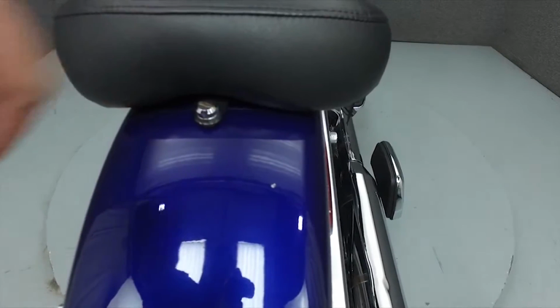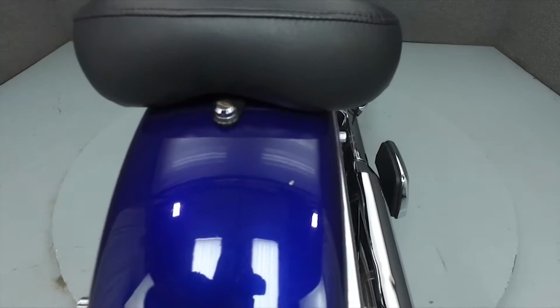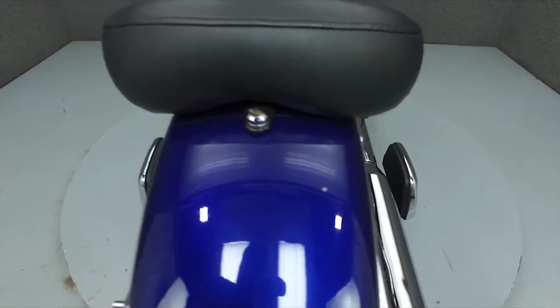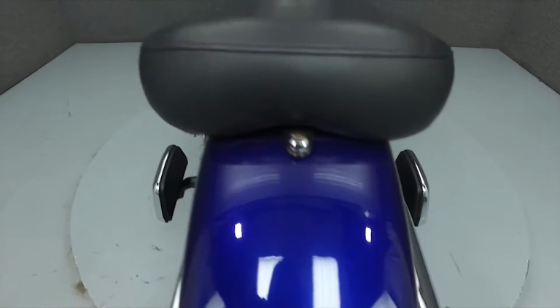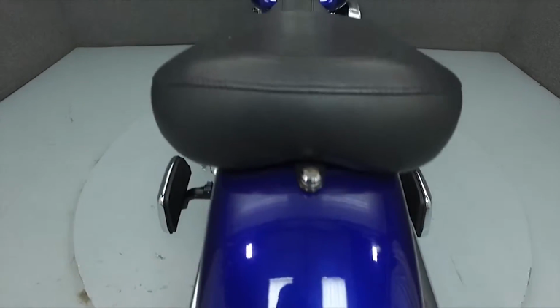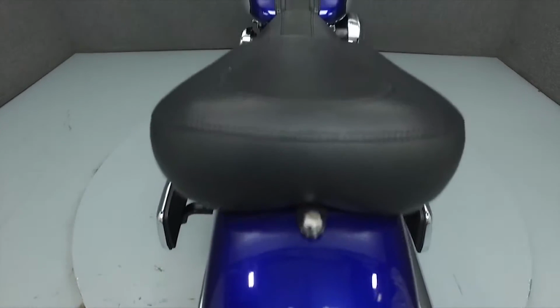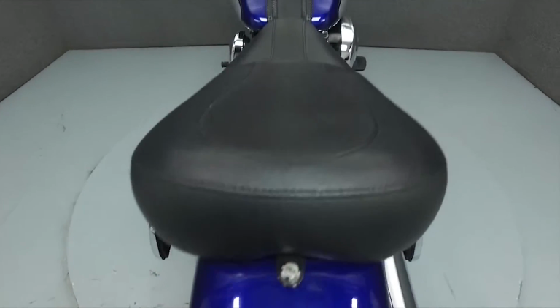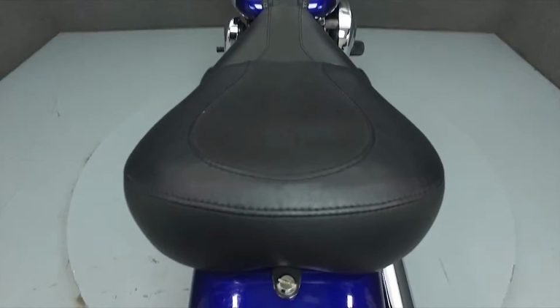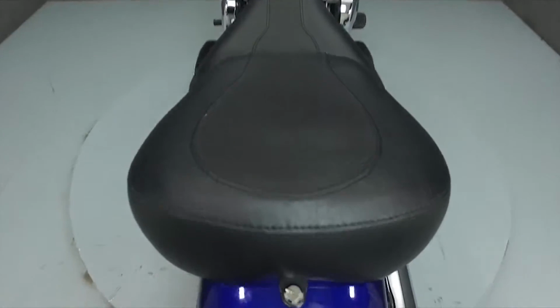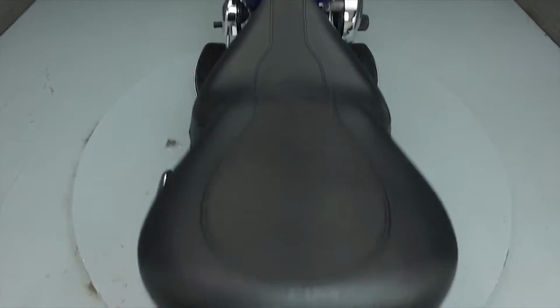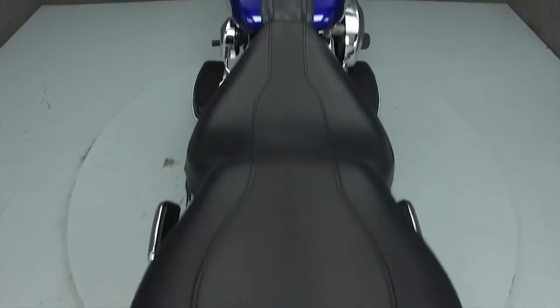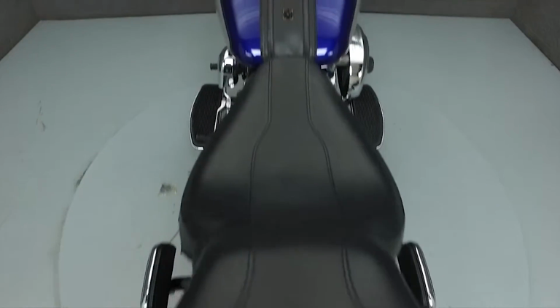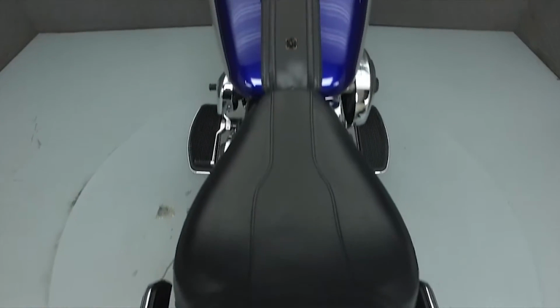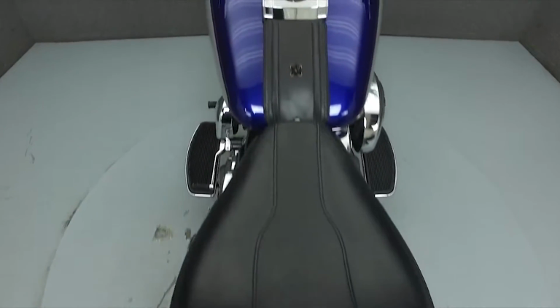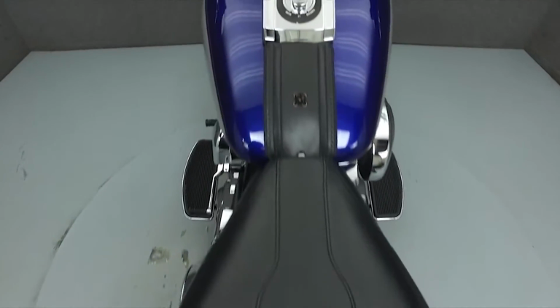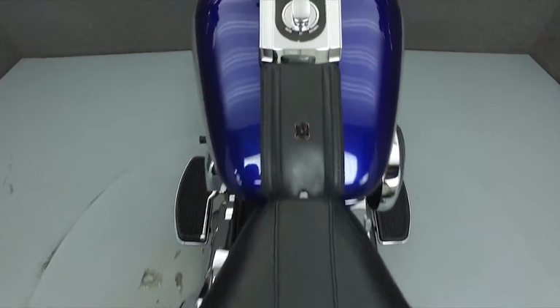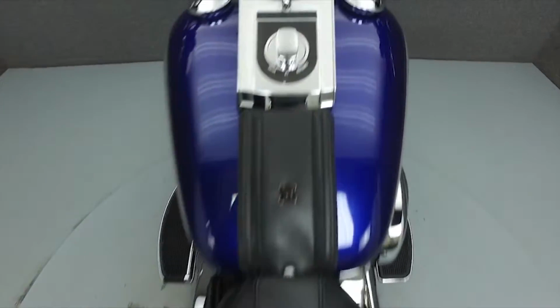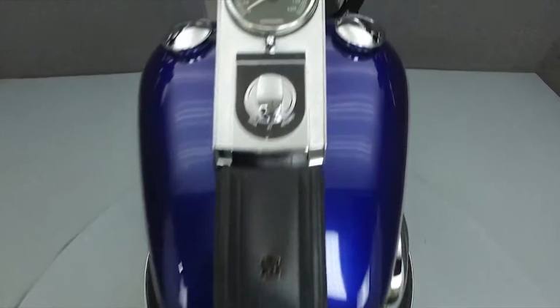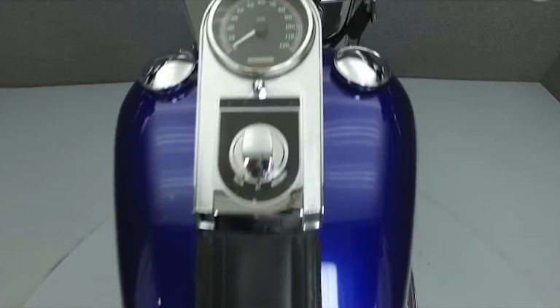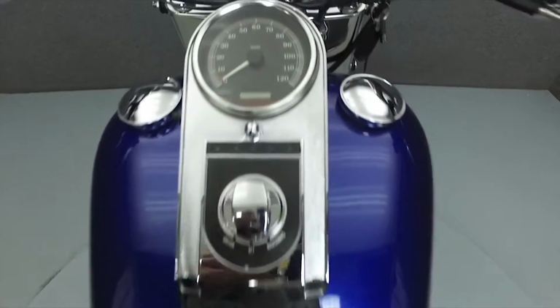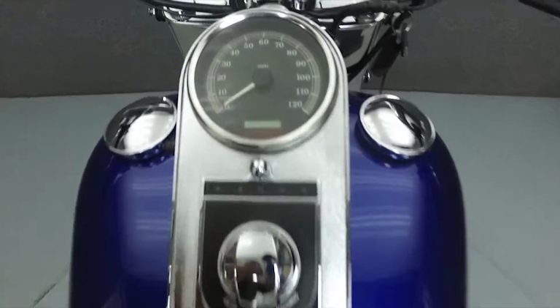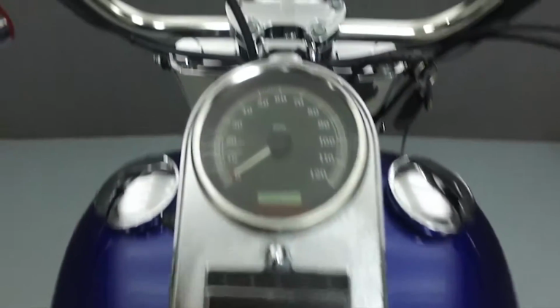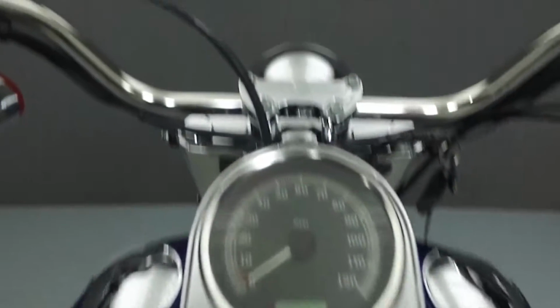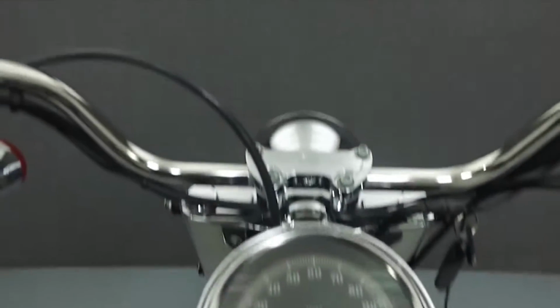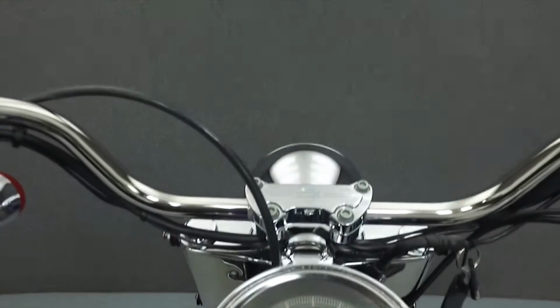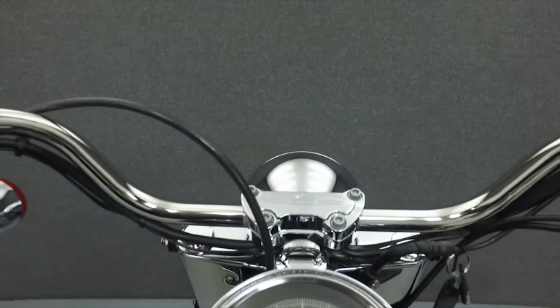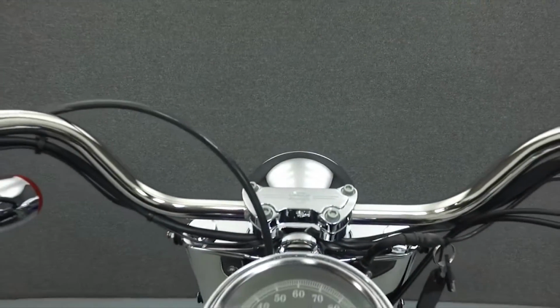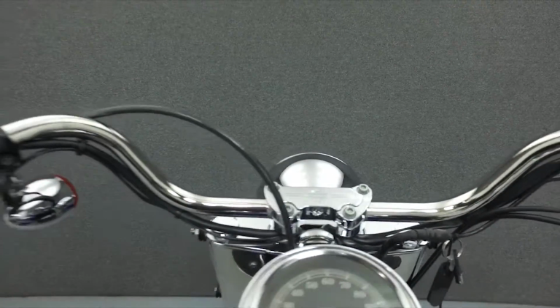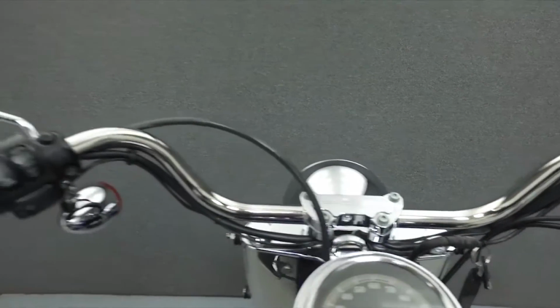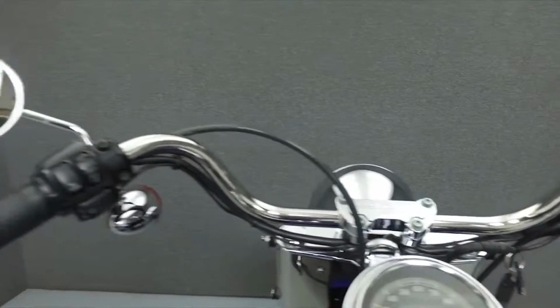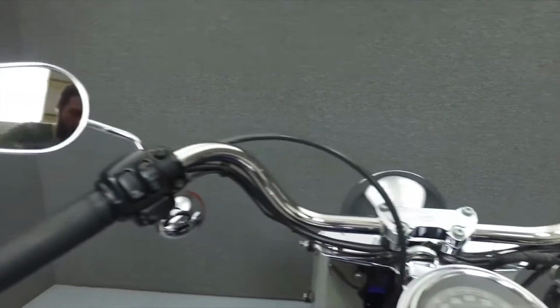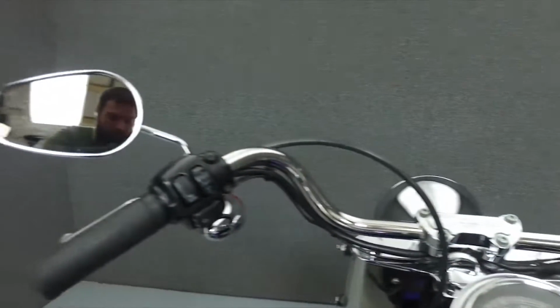This bike has been fully serviced and detailed and comes with a 30-day nationwide warranty. We have also purchased a CycleChex vehicle history report. You can view this report by clicking on the link on the right side of the screen.